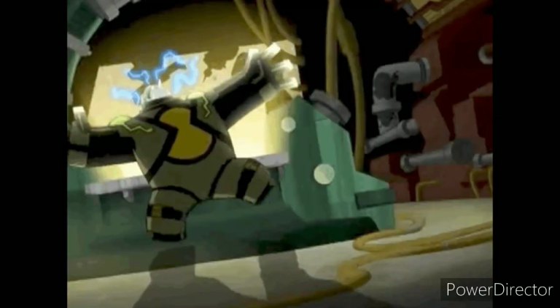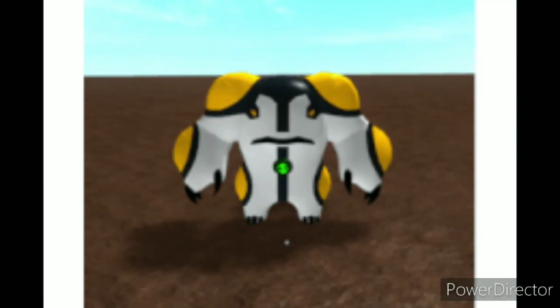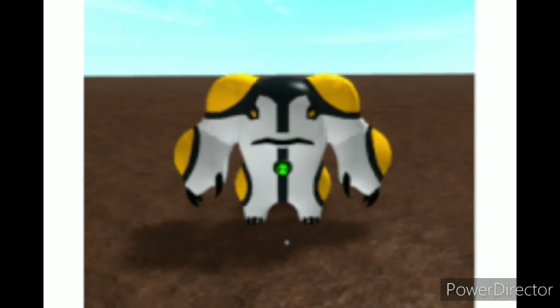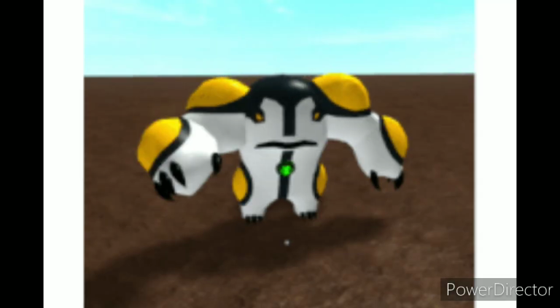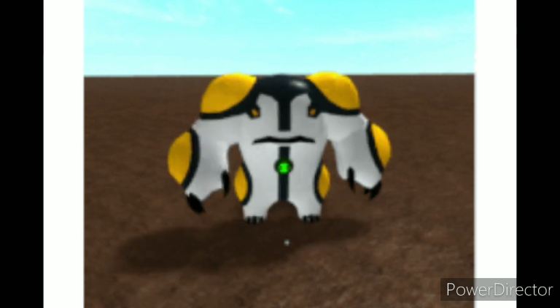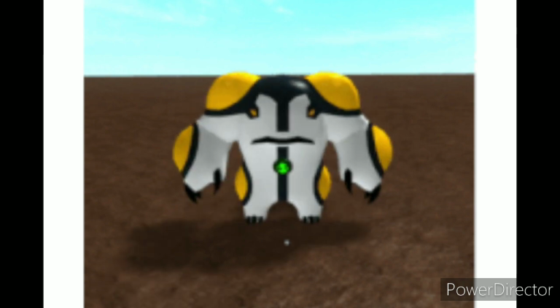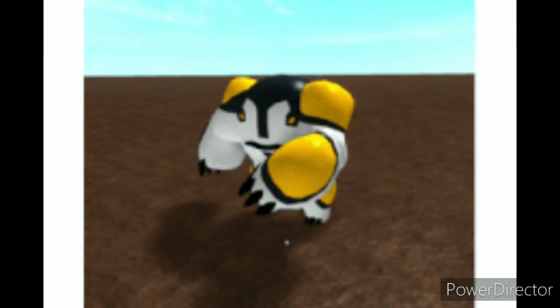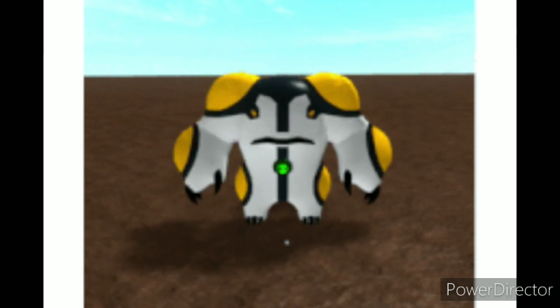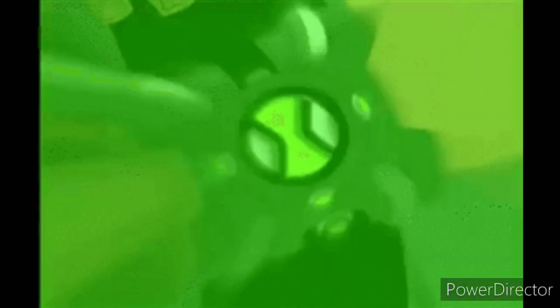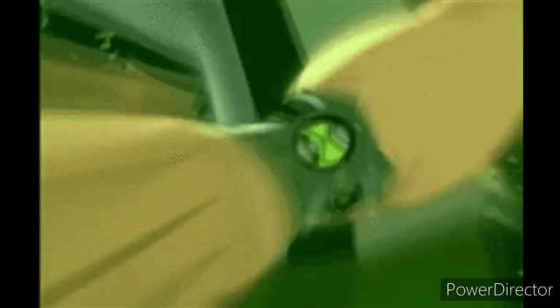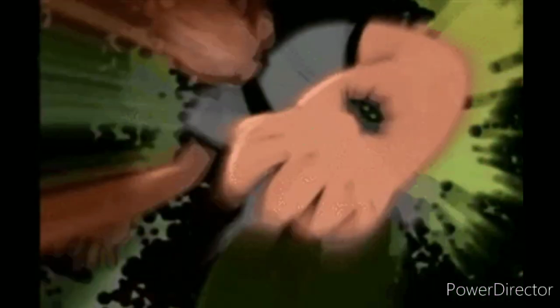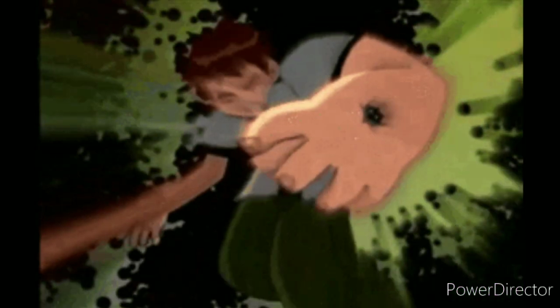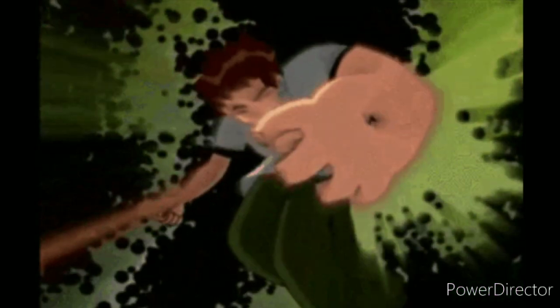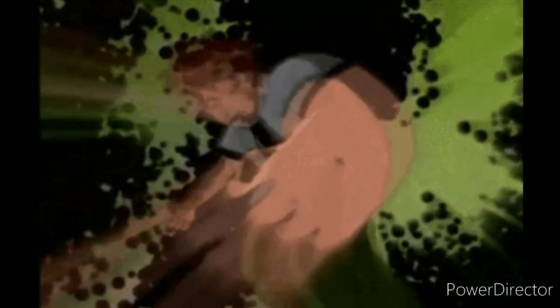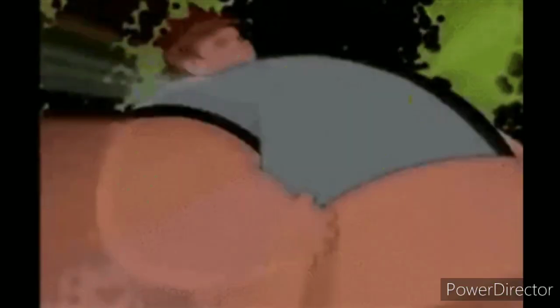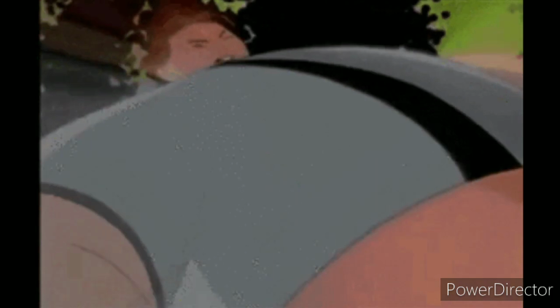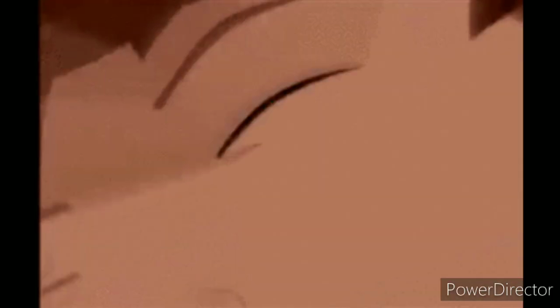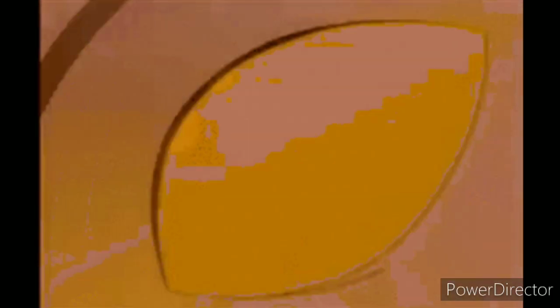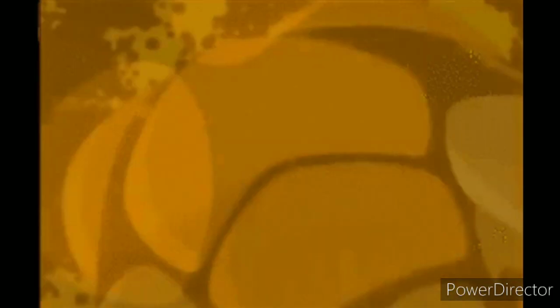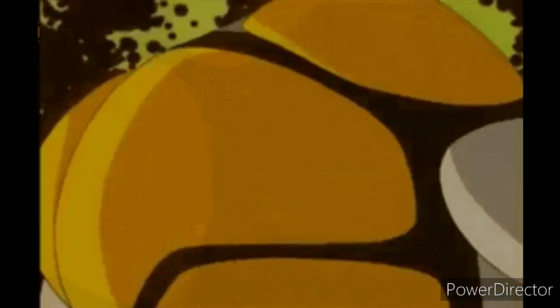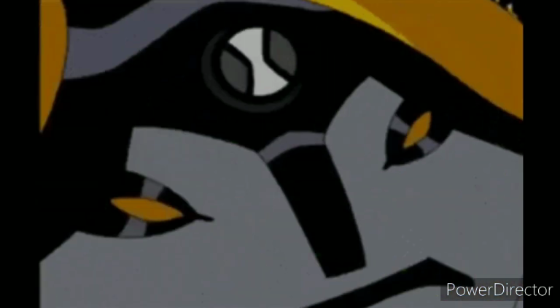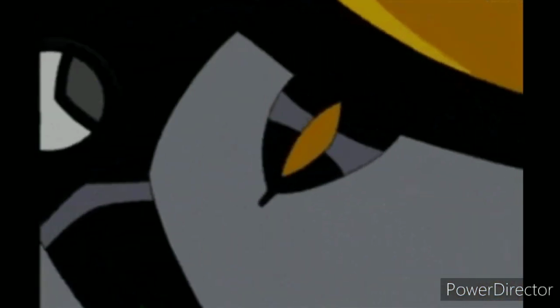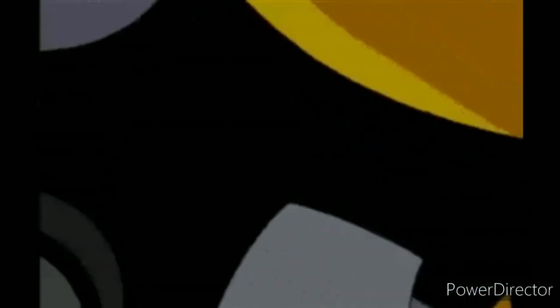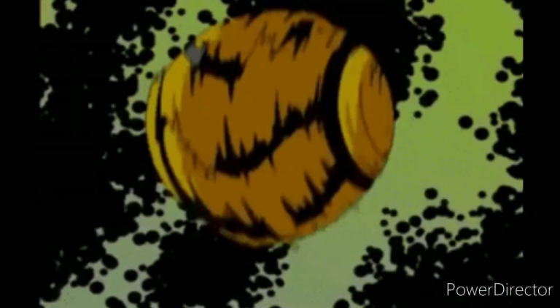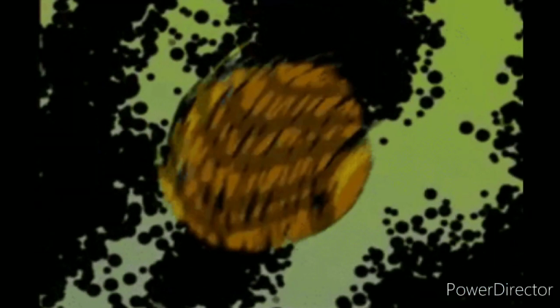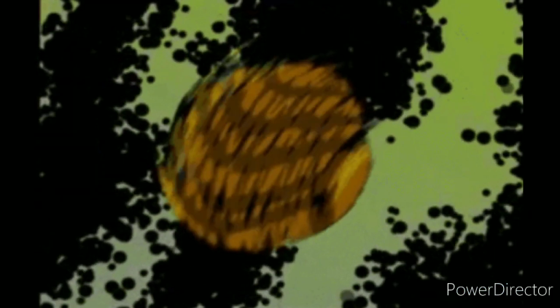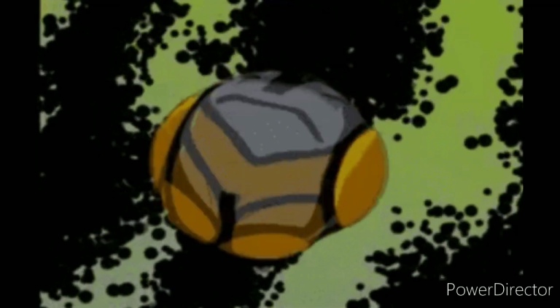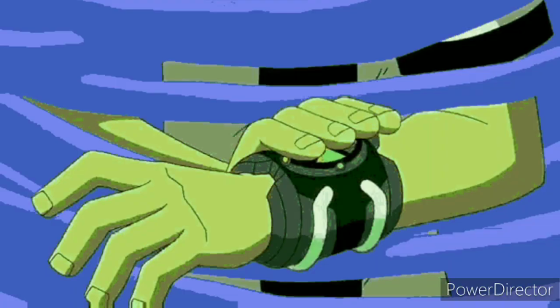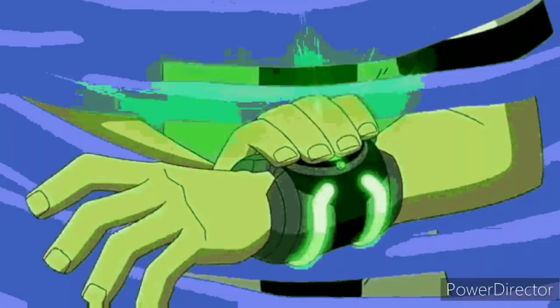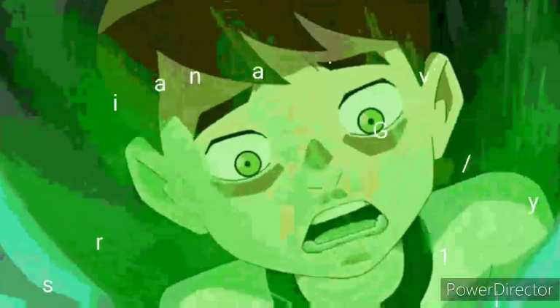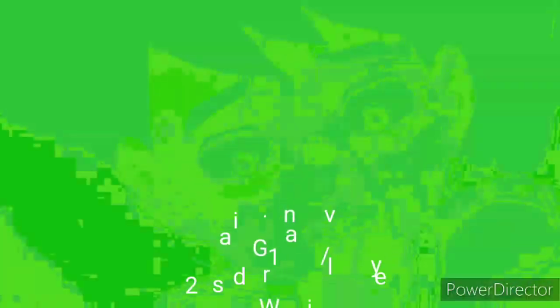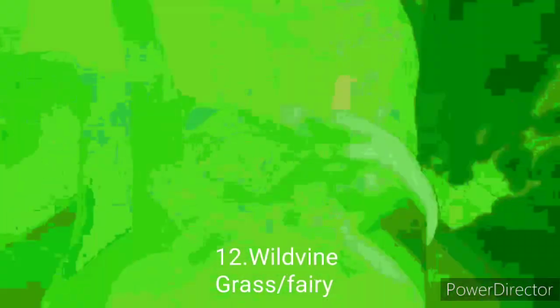Number 11, Cannonbolt is Ground type because it is very connected with the ground — it rolls along the ground and is very fast. Its attack is like an Earthquake move, which I experienced in a game.